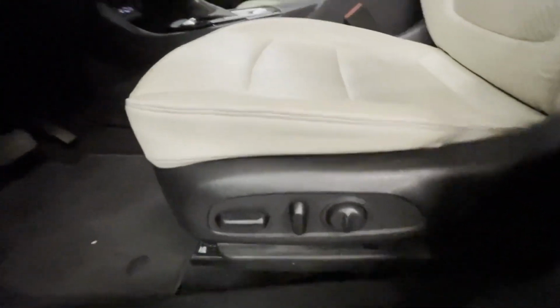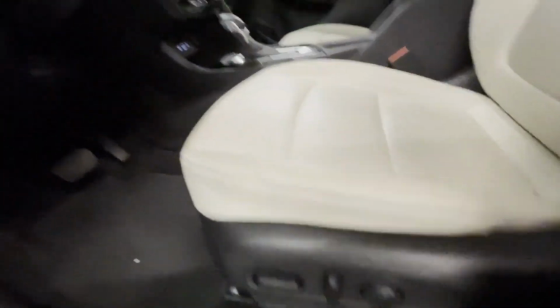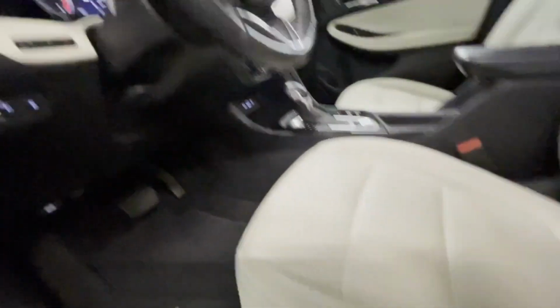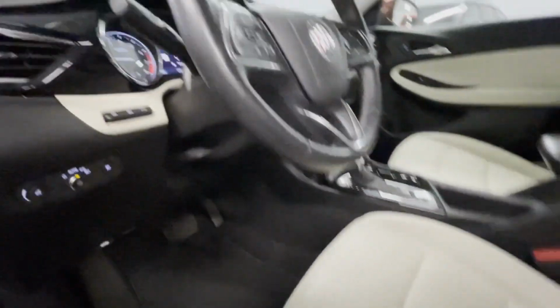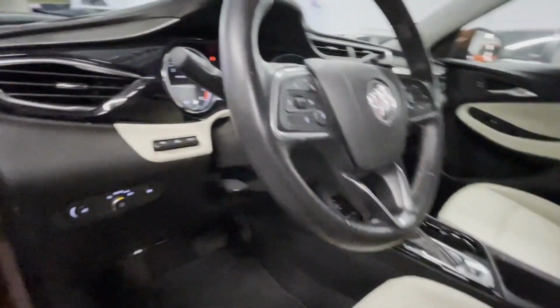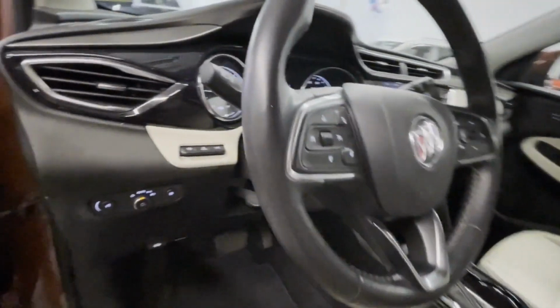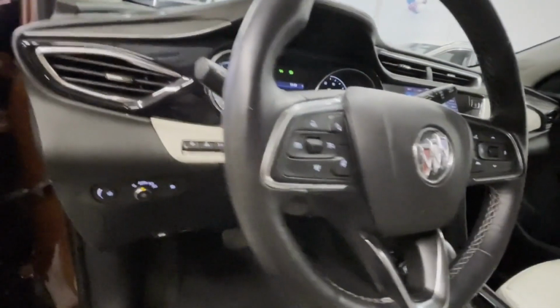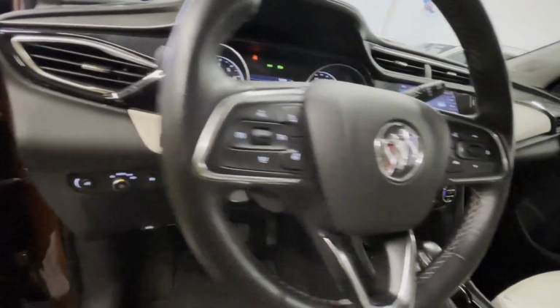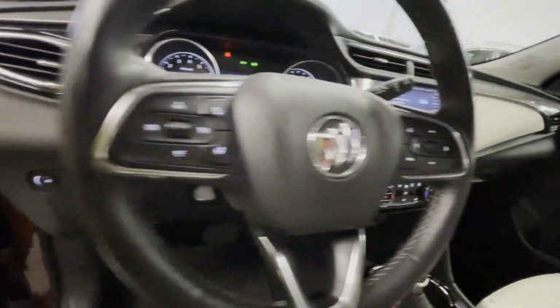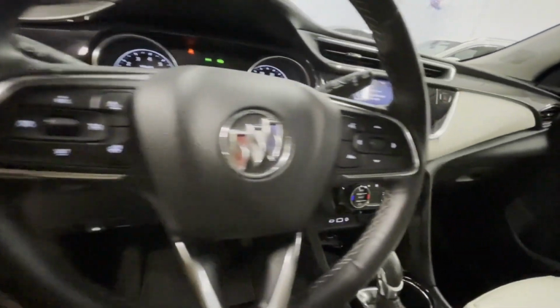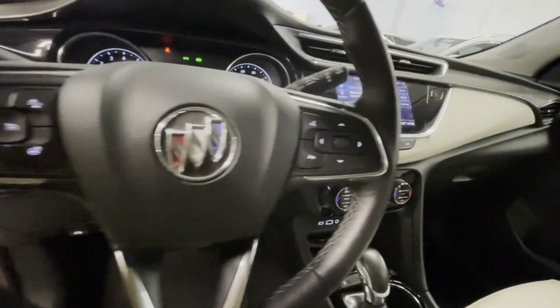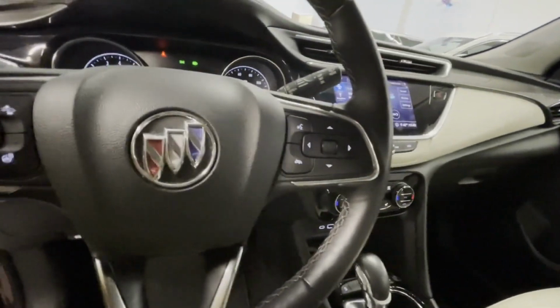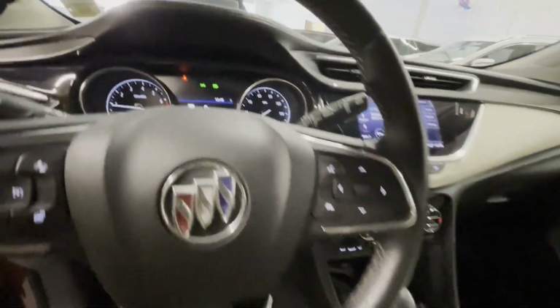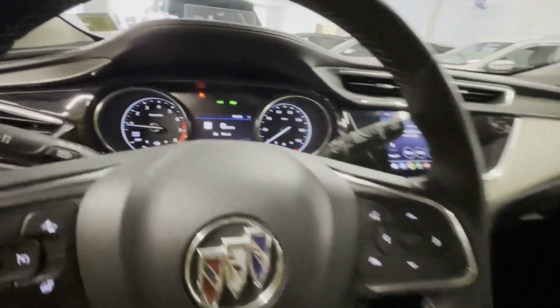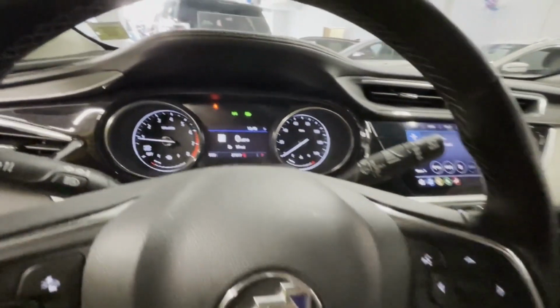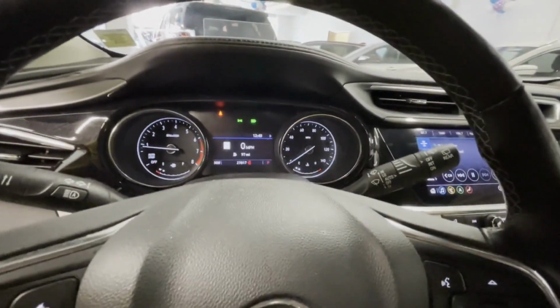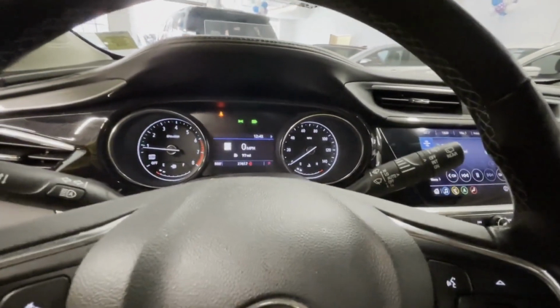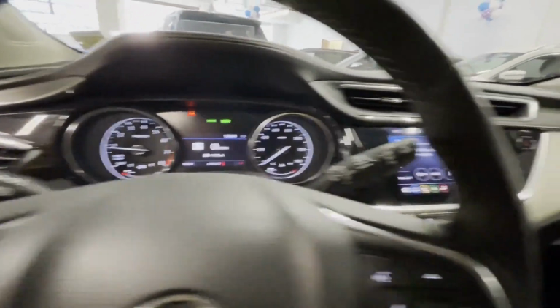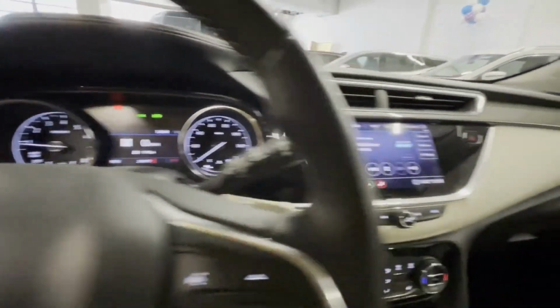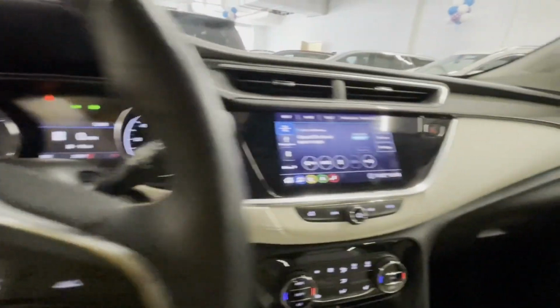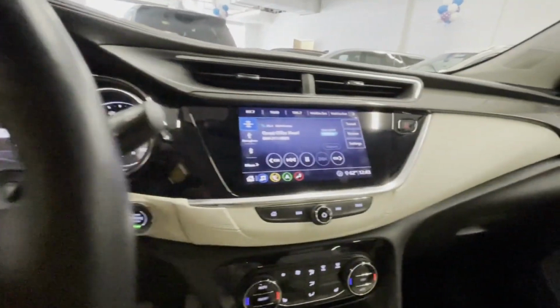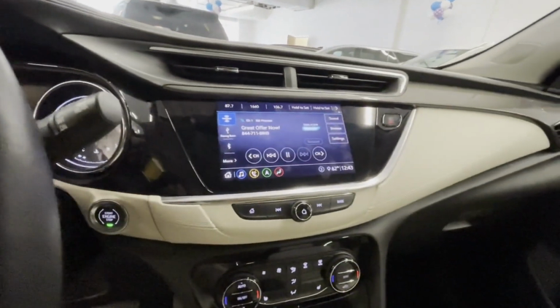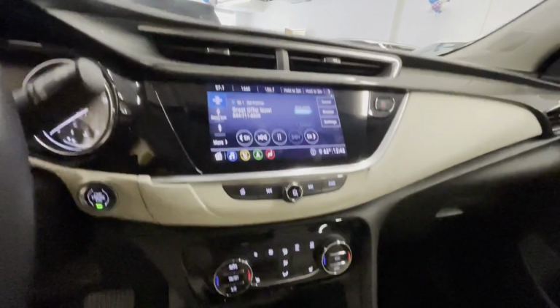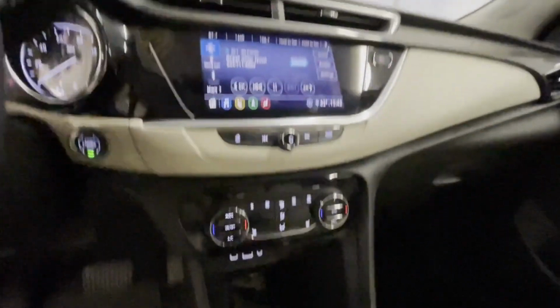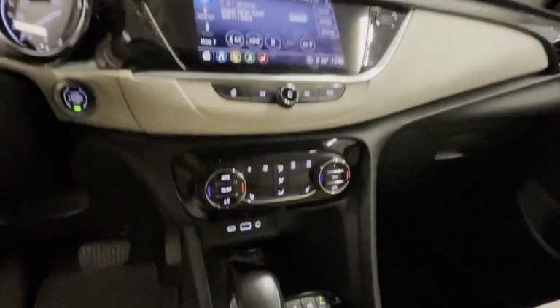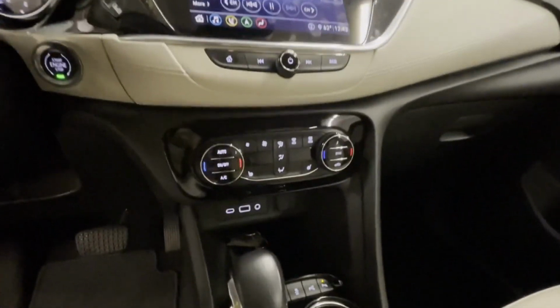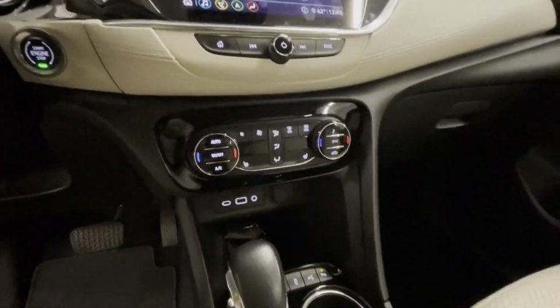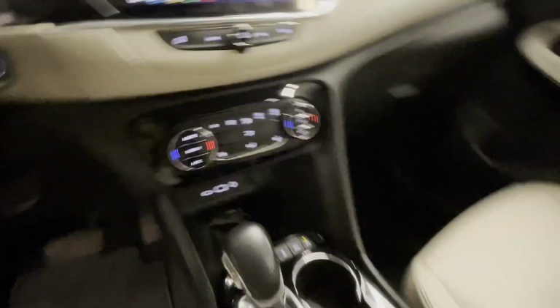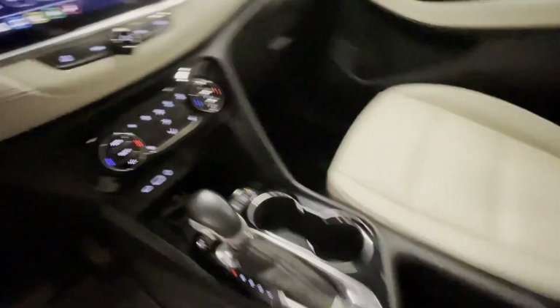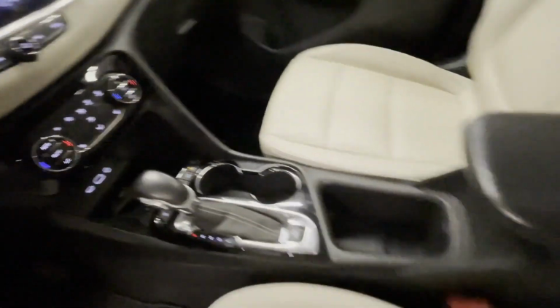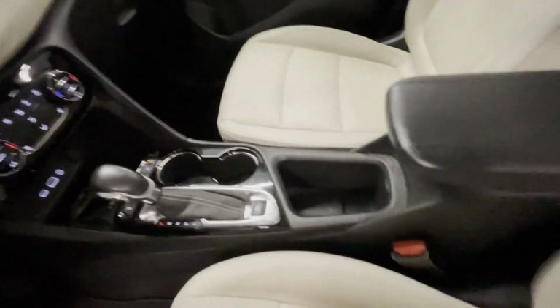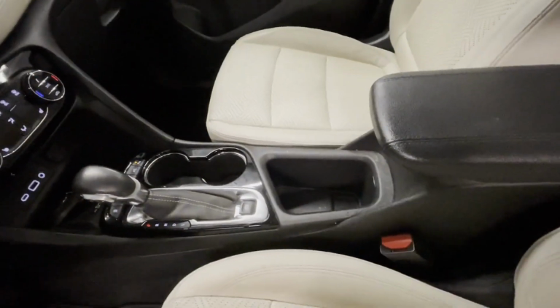Additional features include Heated Side View Mirrors, Leather Seats, Backup Camera, Passenger Seat Adjustable Lumbar Support, Memory Seat, Tinted Windows, and Power Driver Seat.